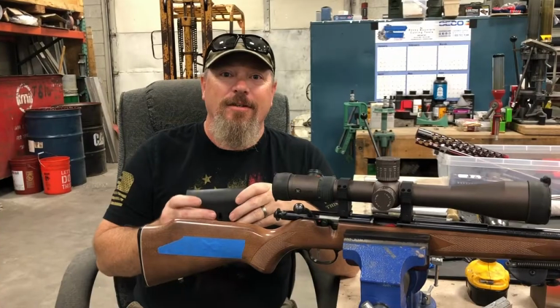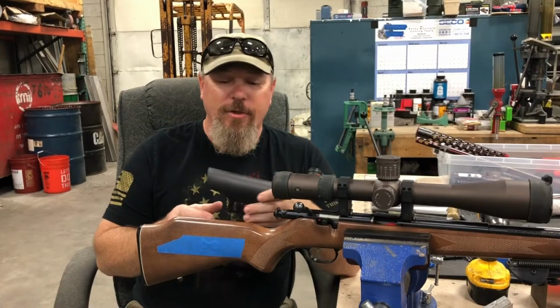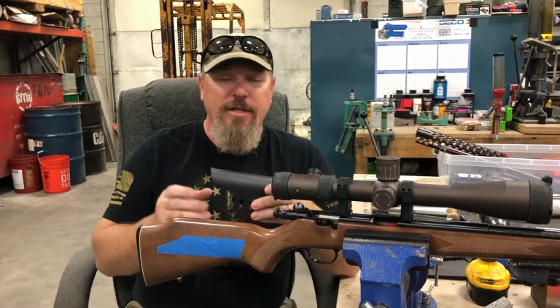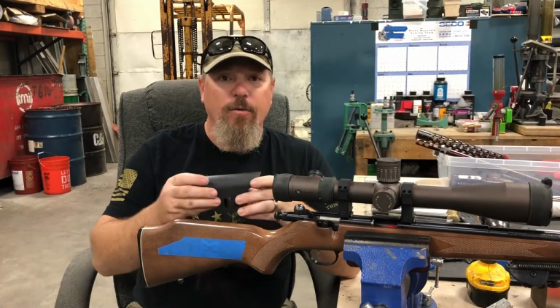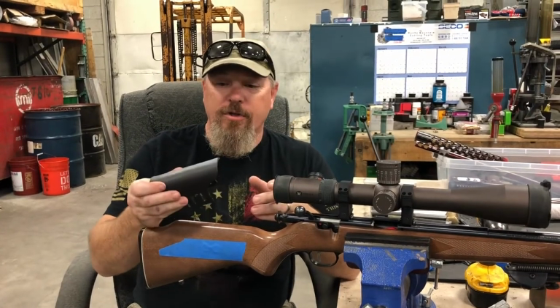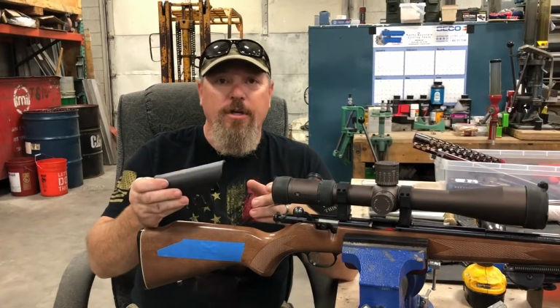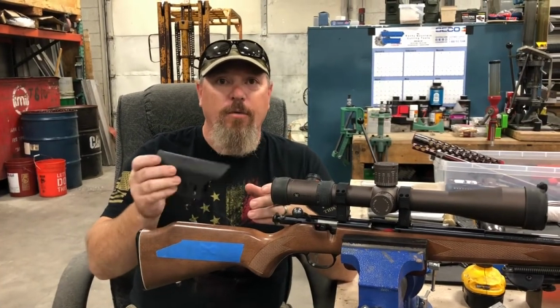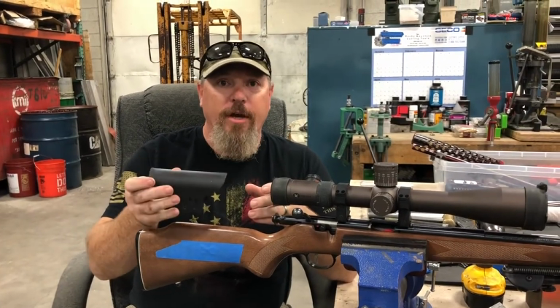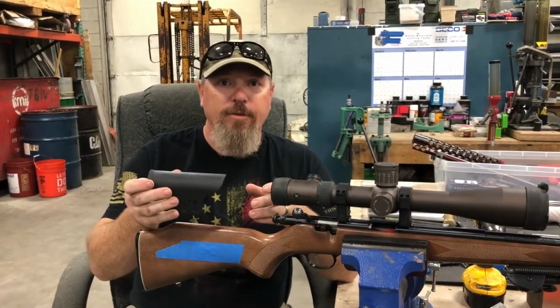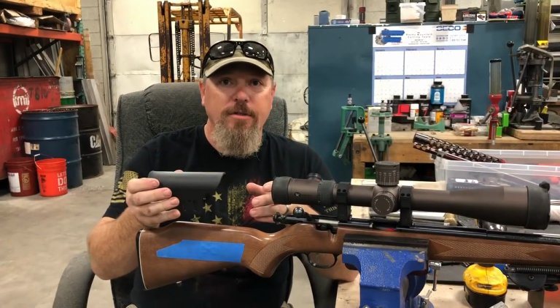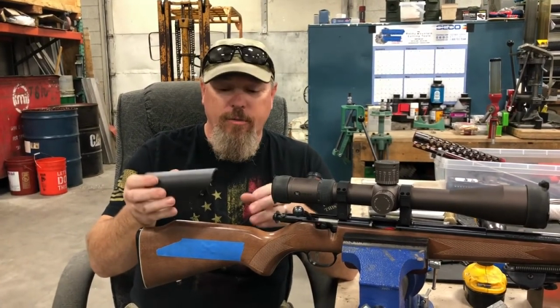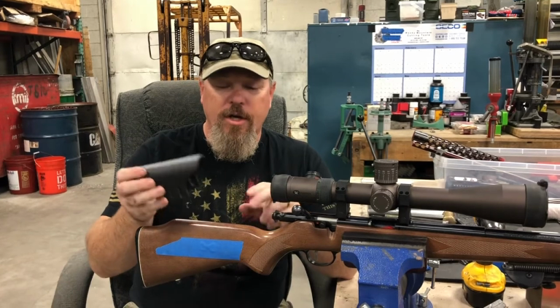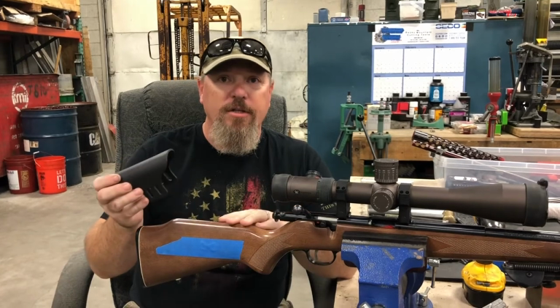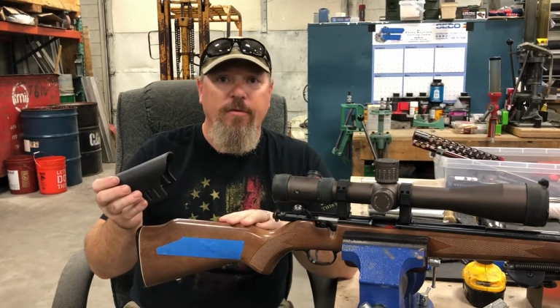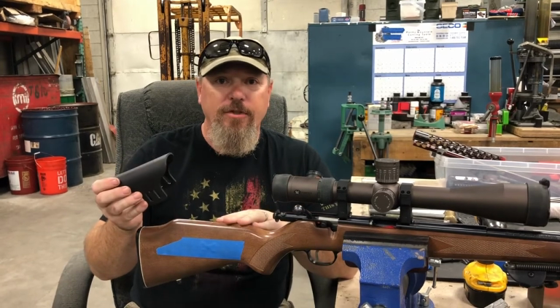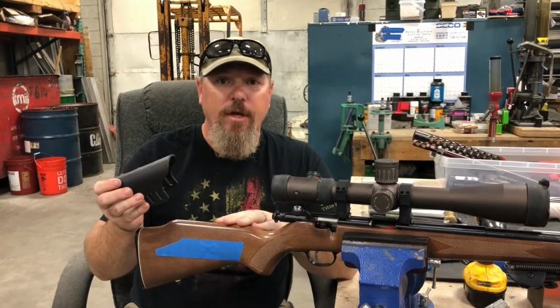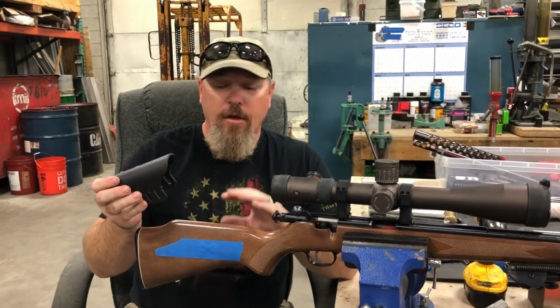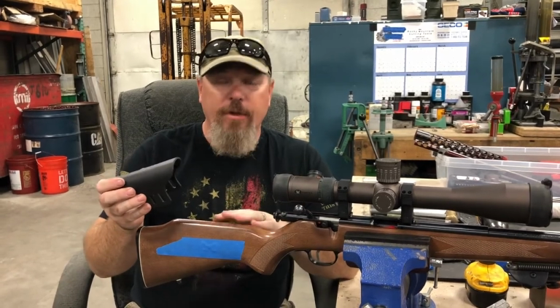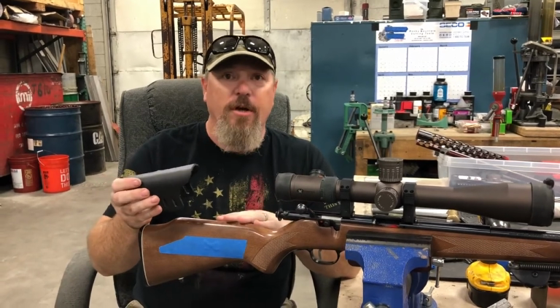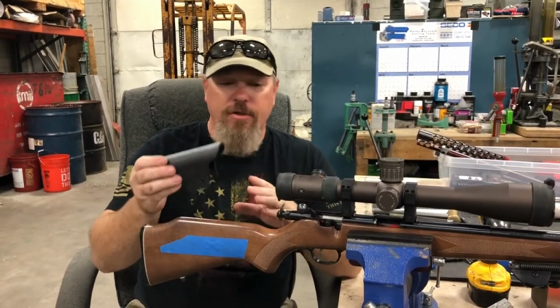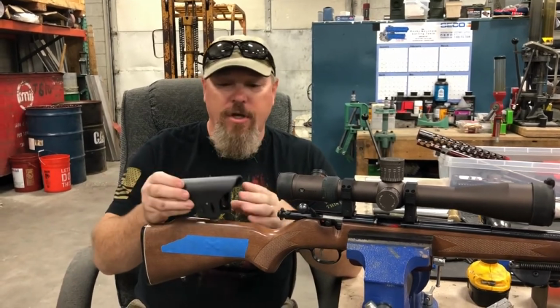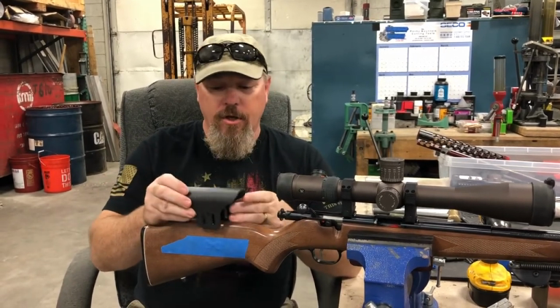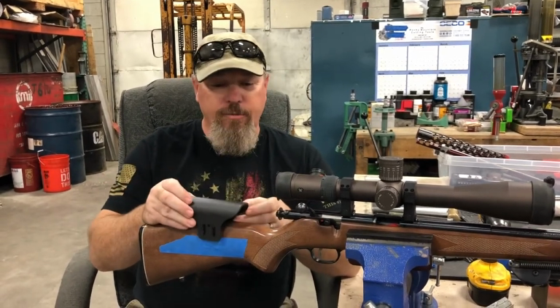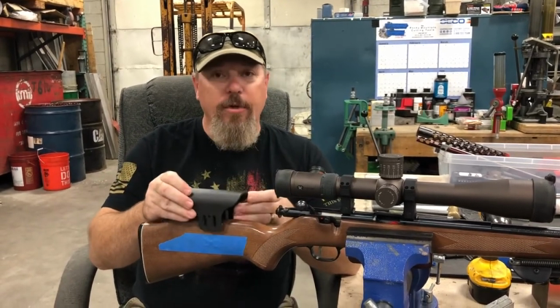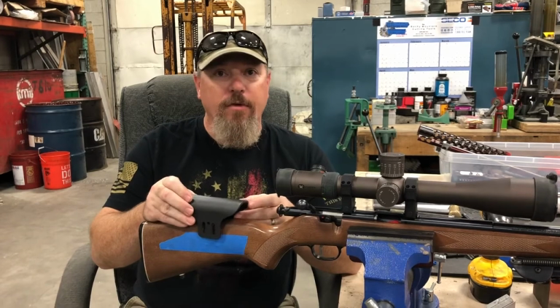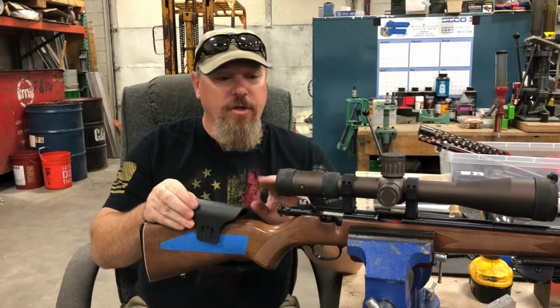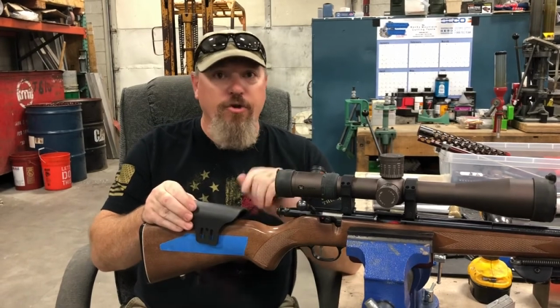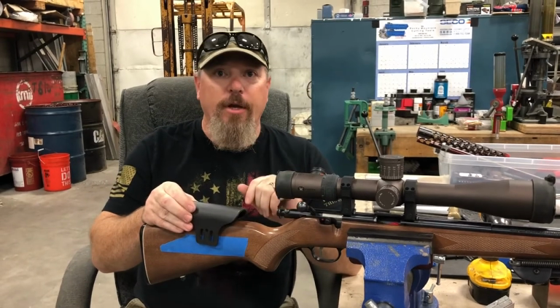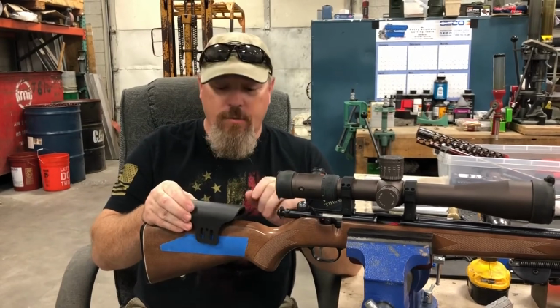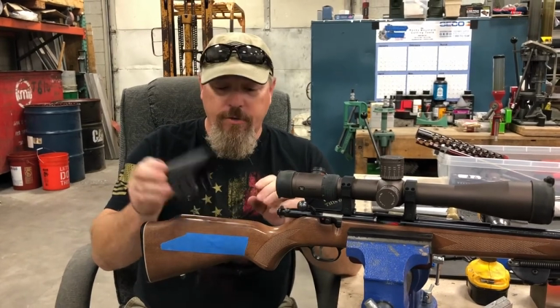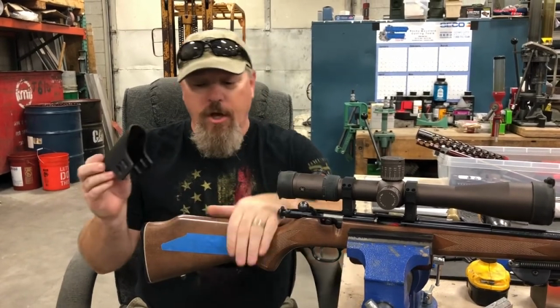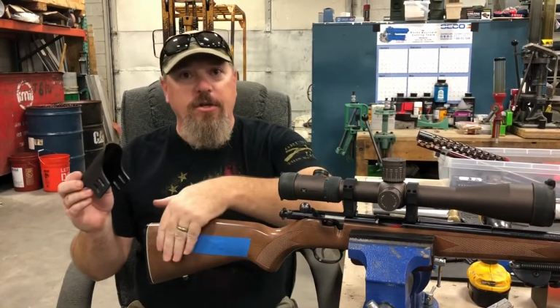Today I'm going to show you guys how we're installing one of our kydex cheek pieces on a wood stock that does not have the provisions for that, or a plastic stock. This way you can get adjustable eye relief to get your scope lined up.